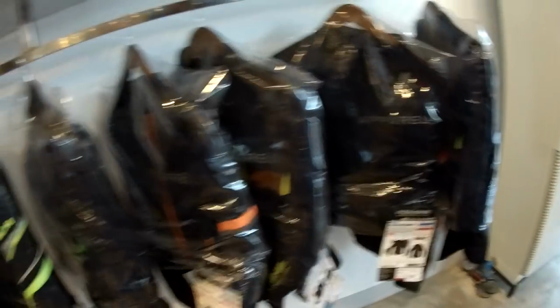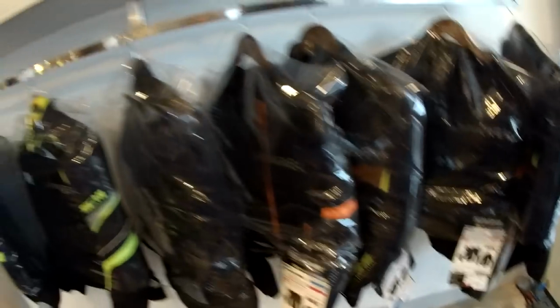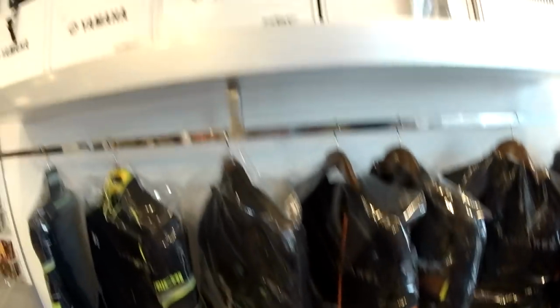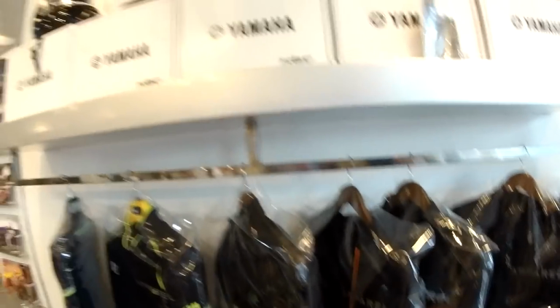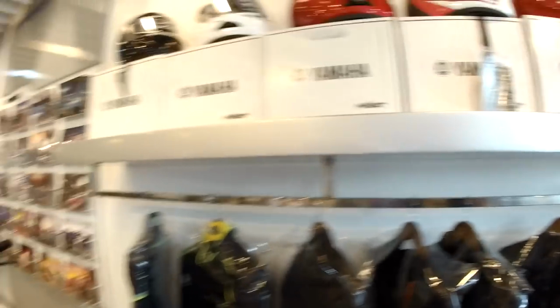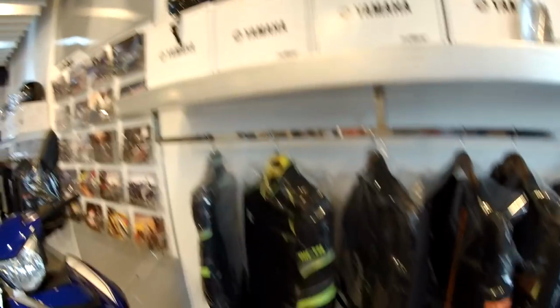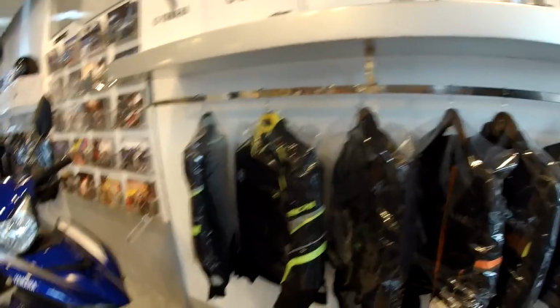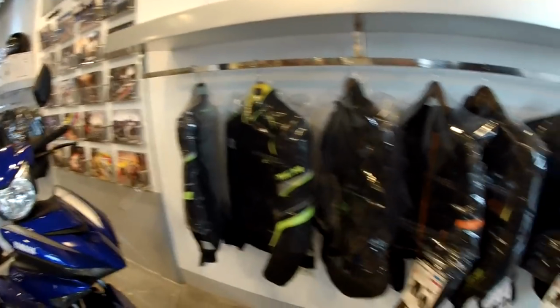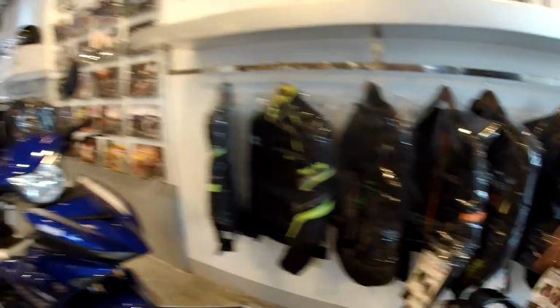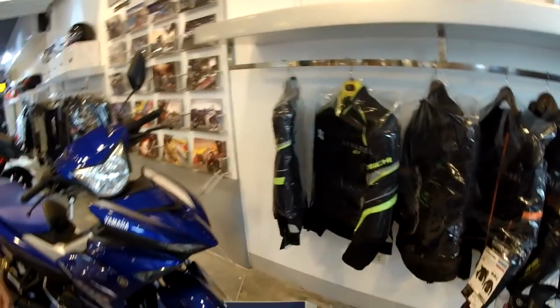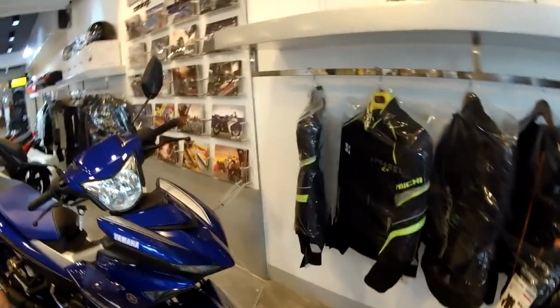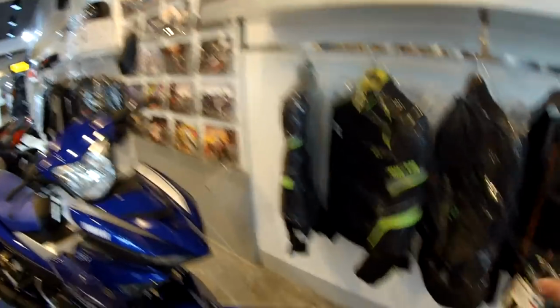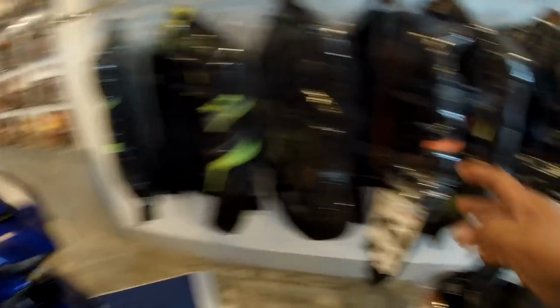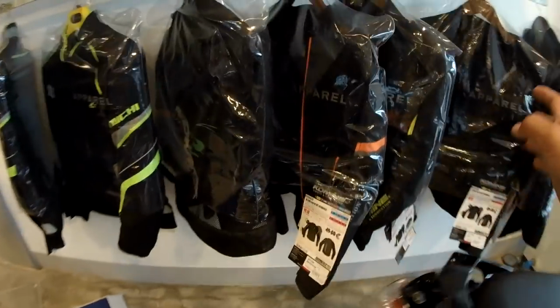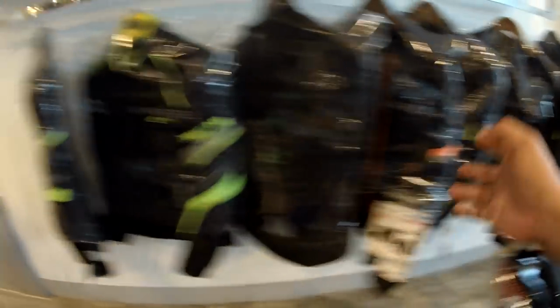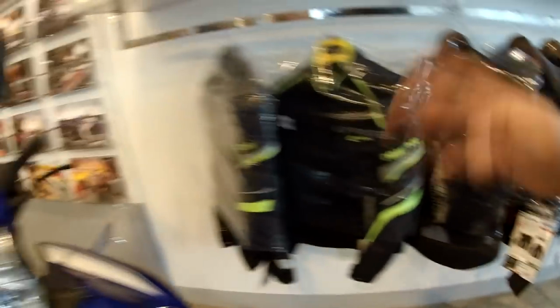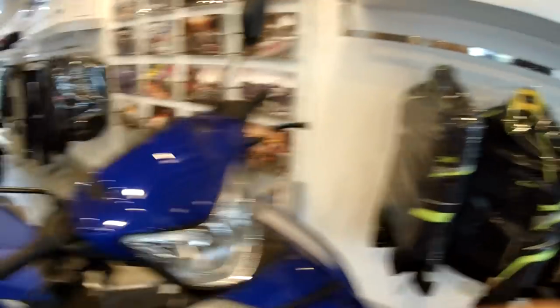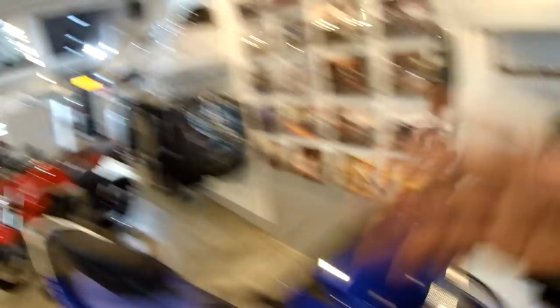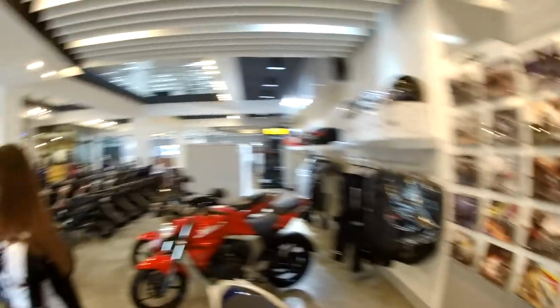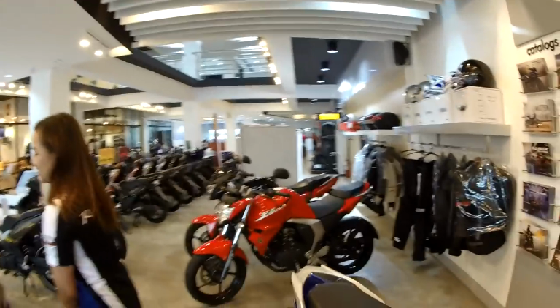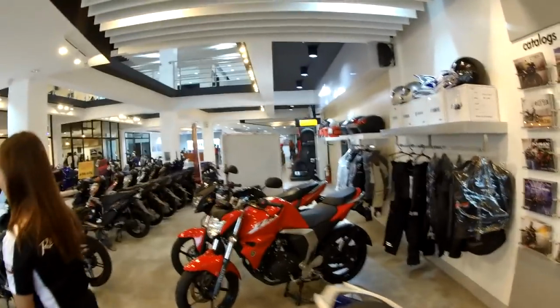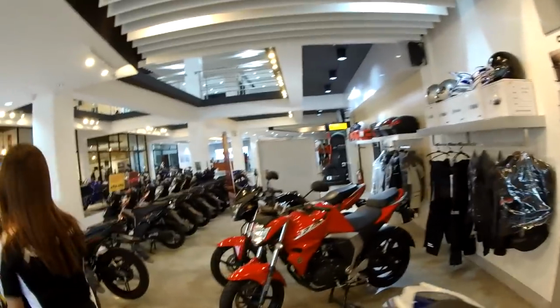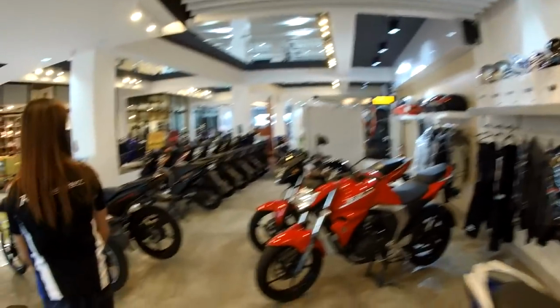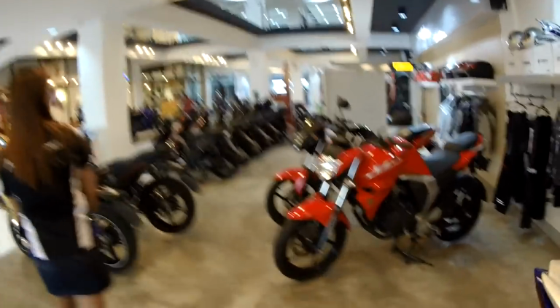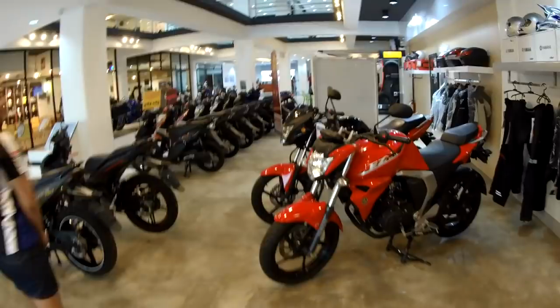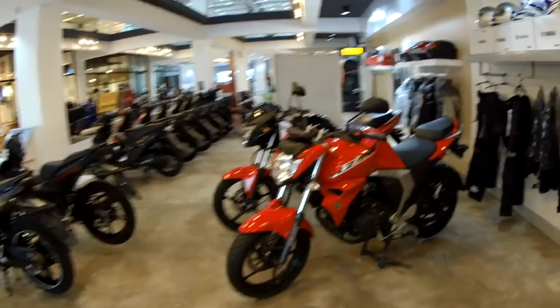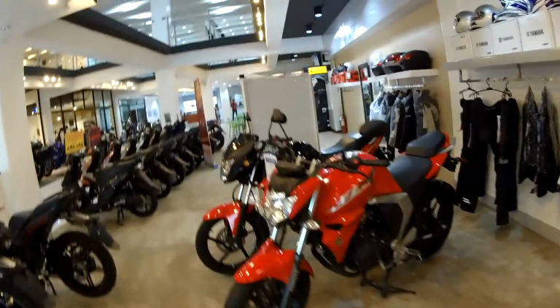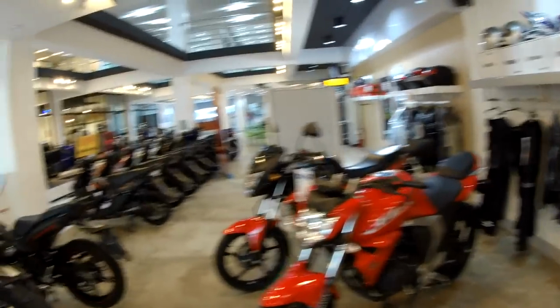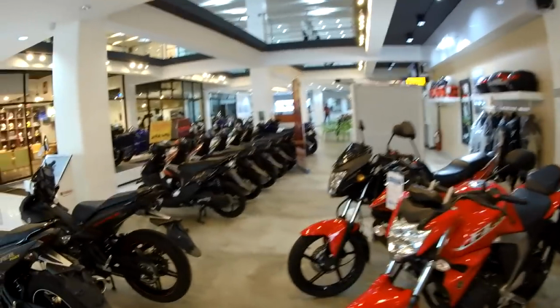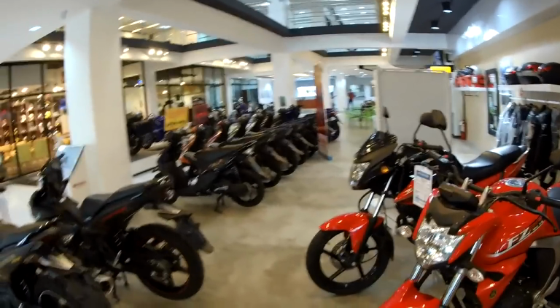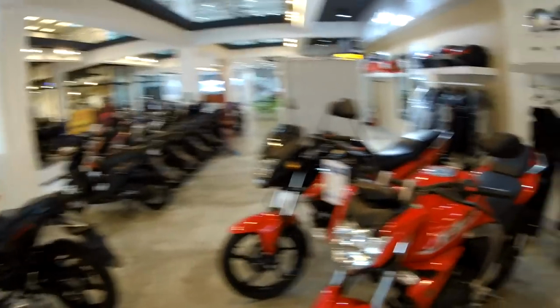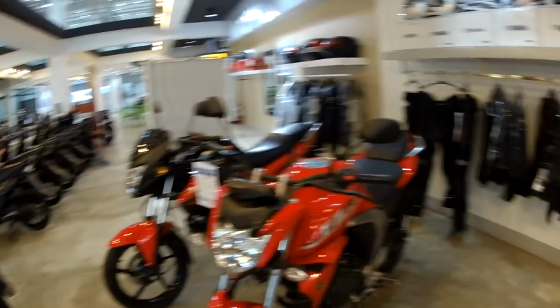They have a wide selection here — jackets, apparel, and everything. You can just drop by the largest Yamaha showroom in the Philippines, mind you.